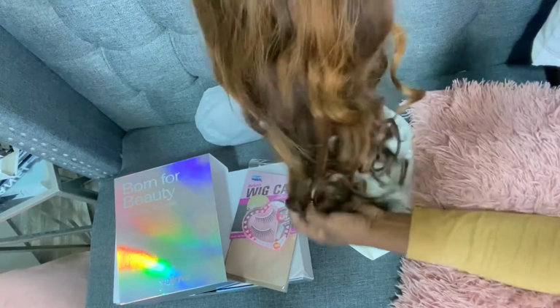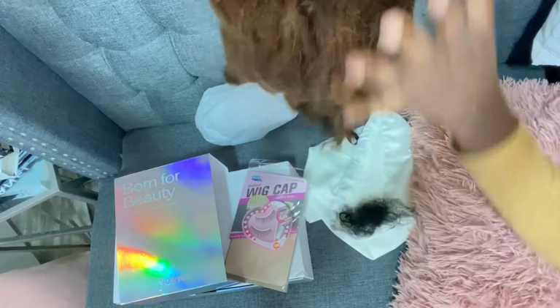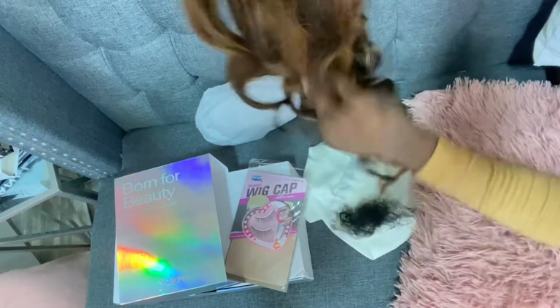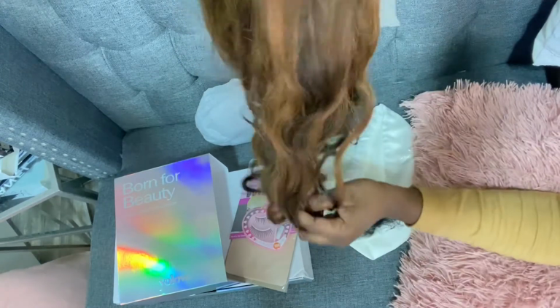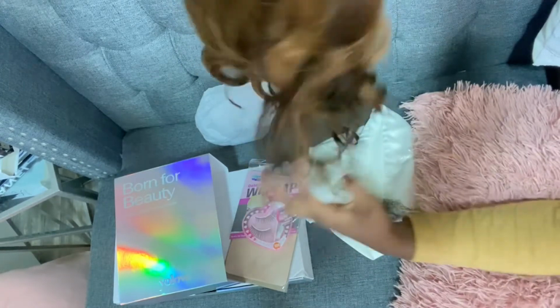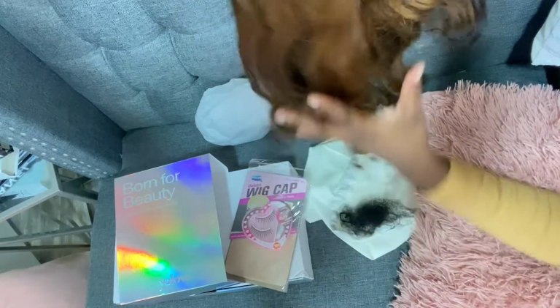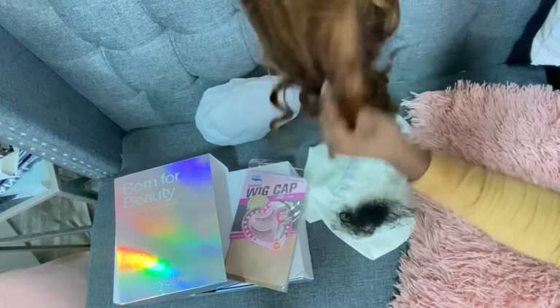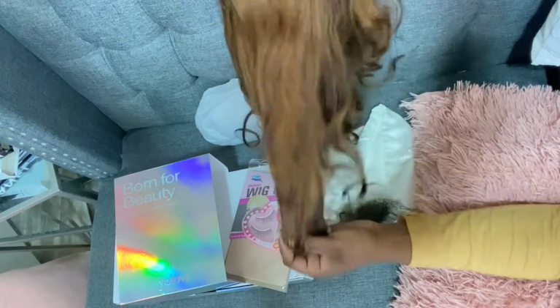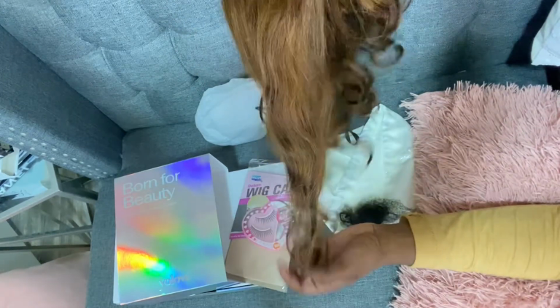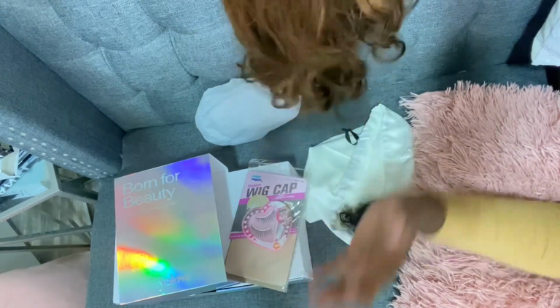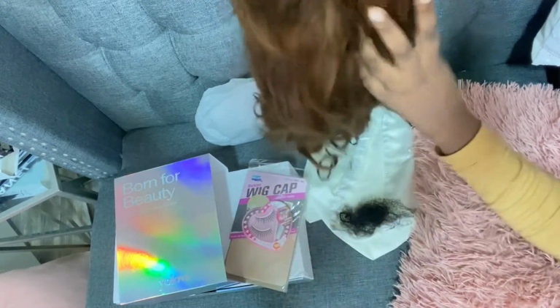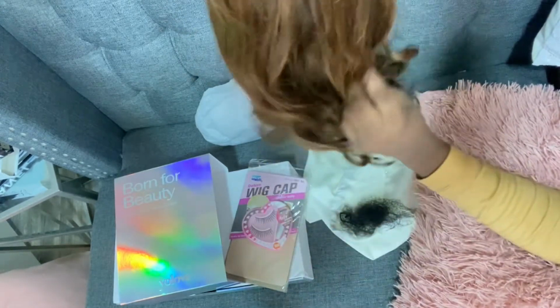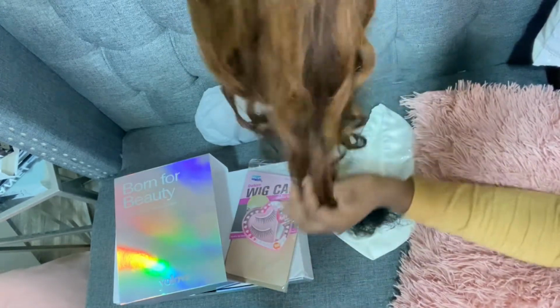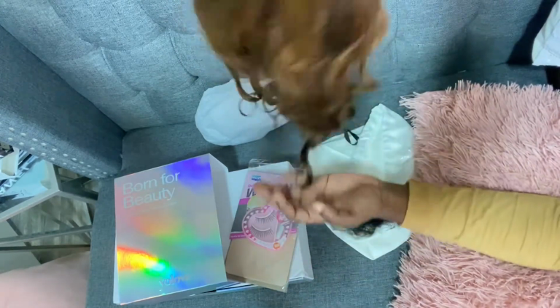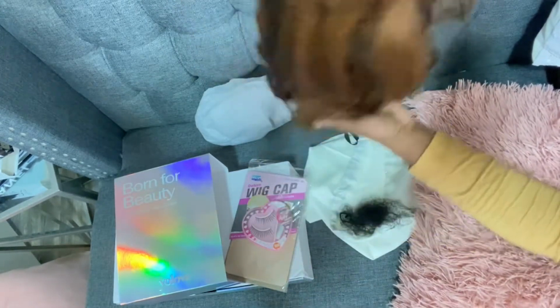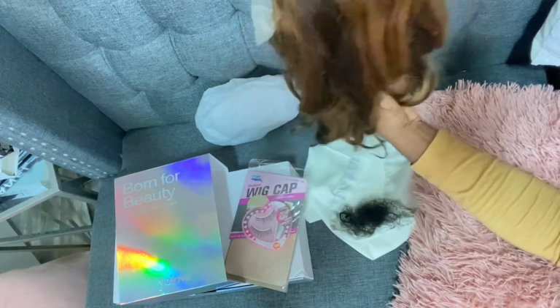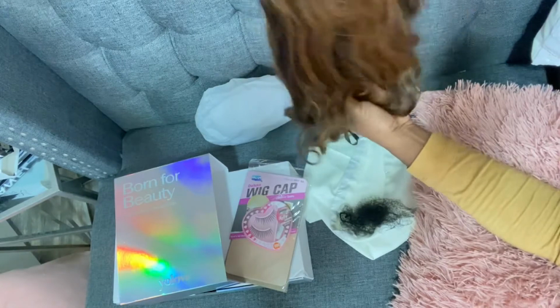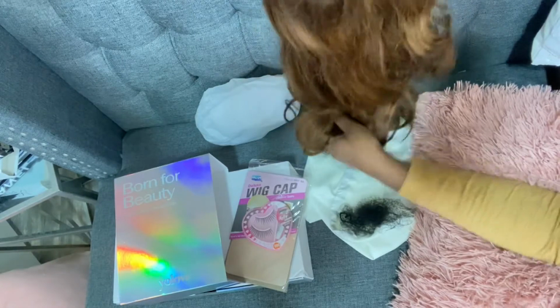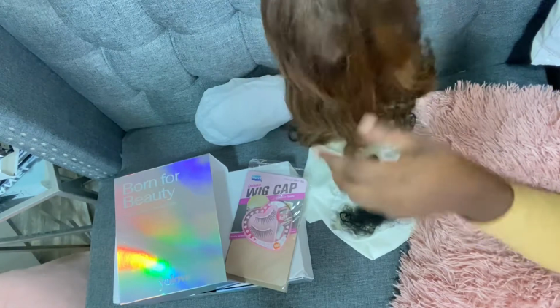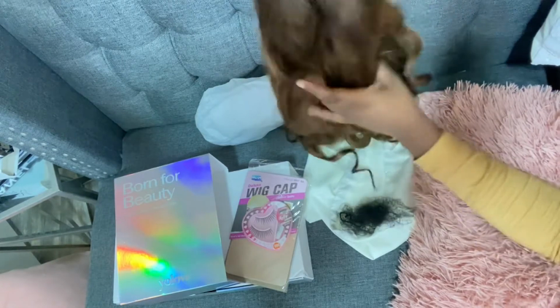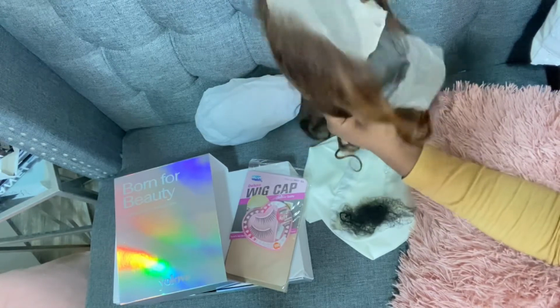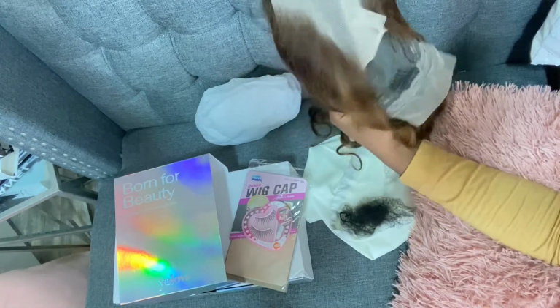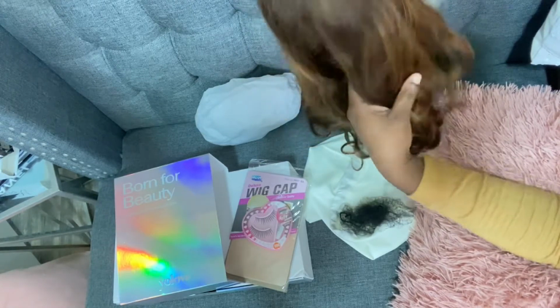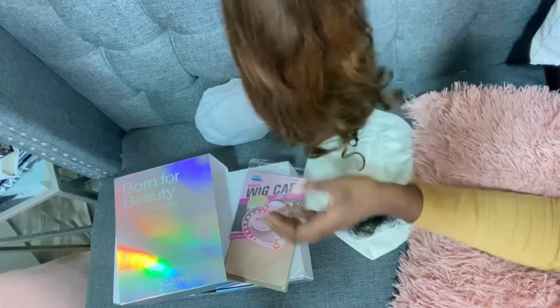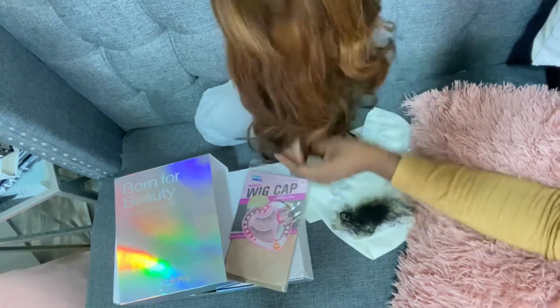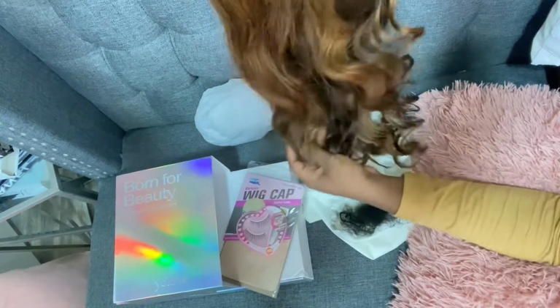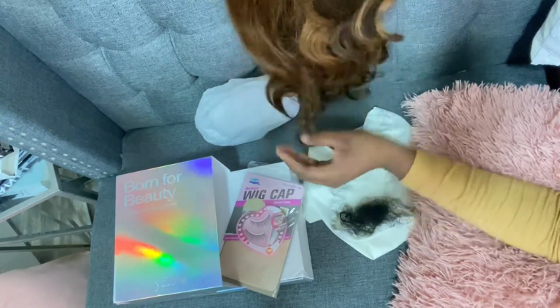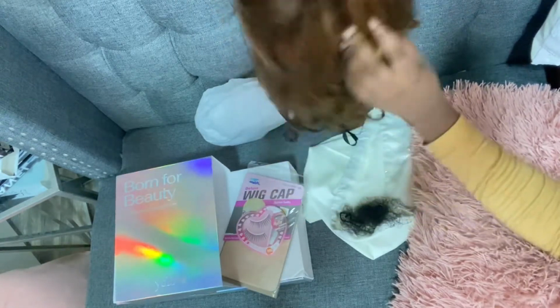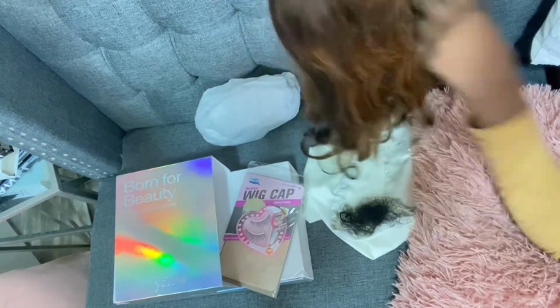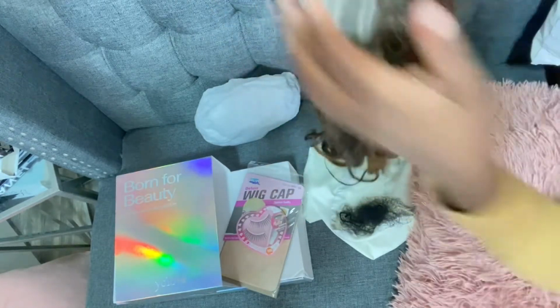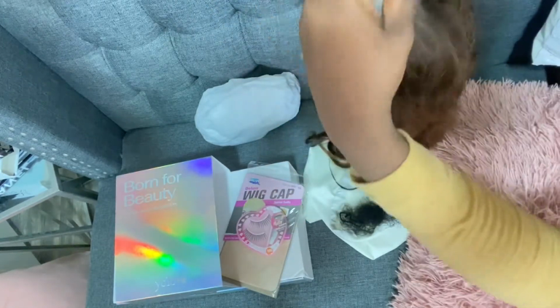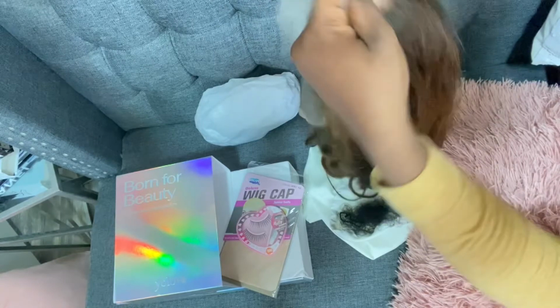It's definitely 22 inches and it is 180 density. I'm going to bleach the knots, and when I come back you guys will see me installing this beautiful unit.